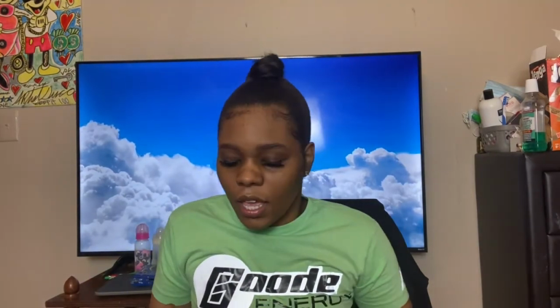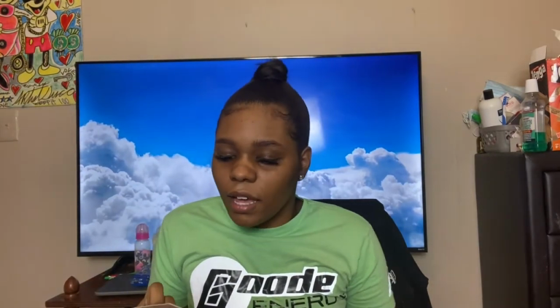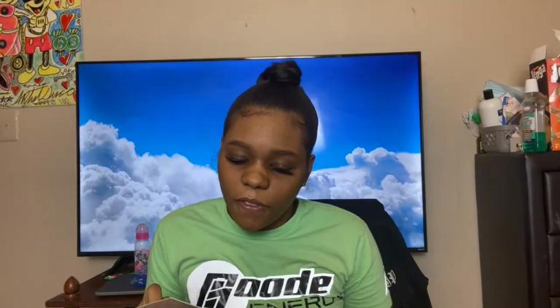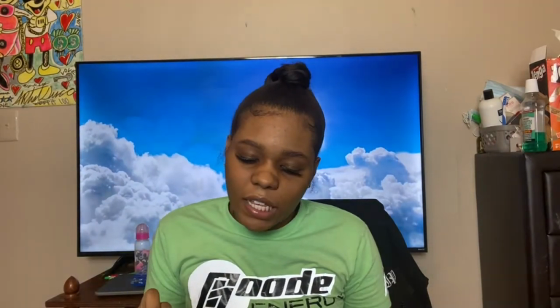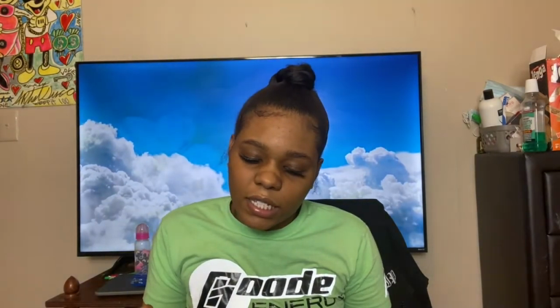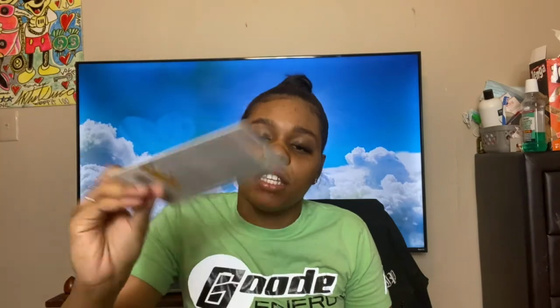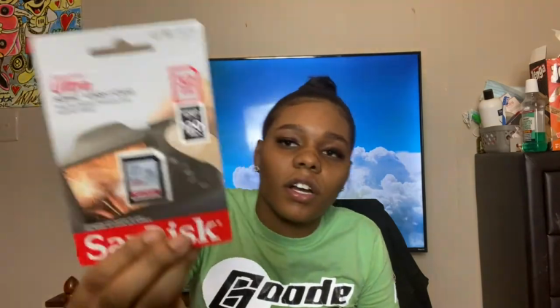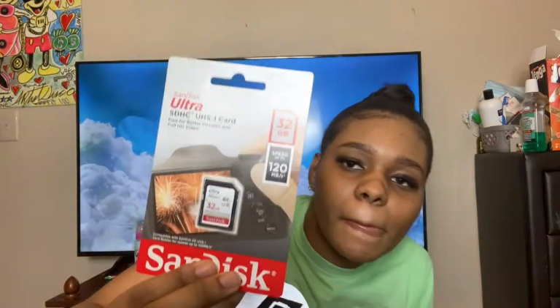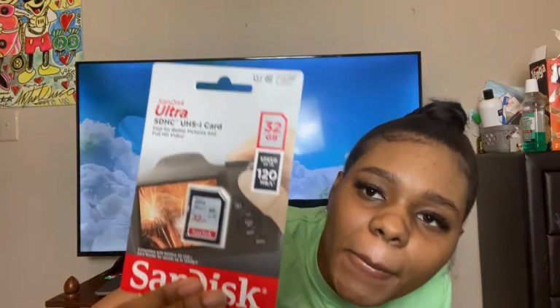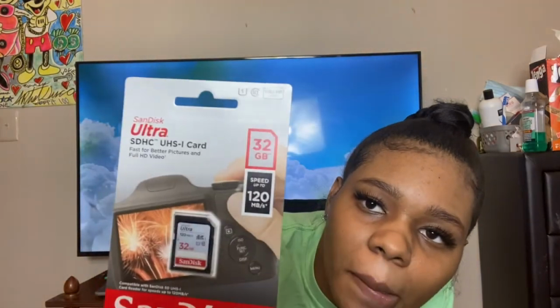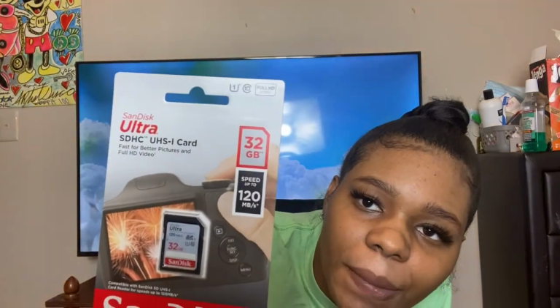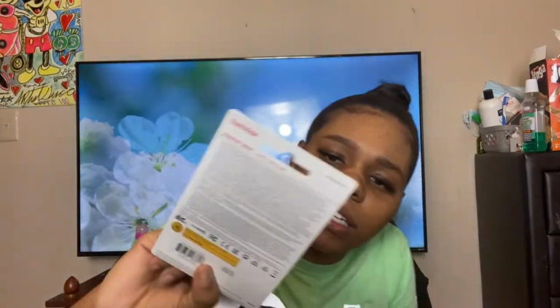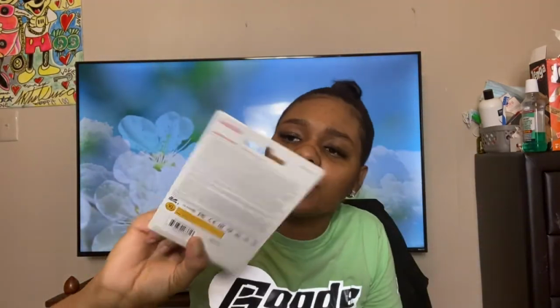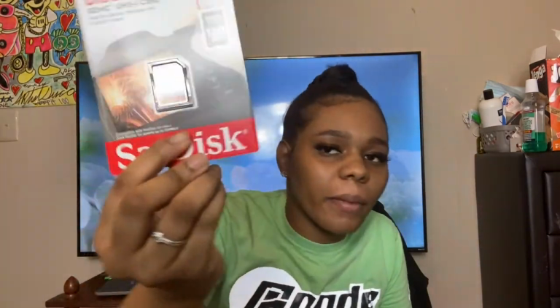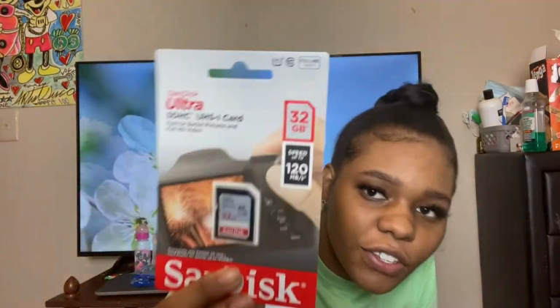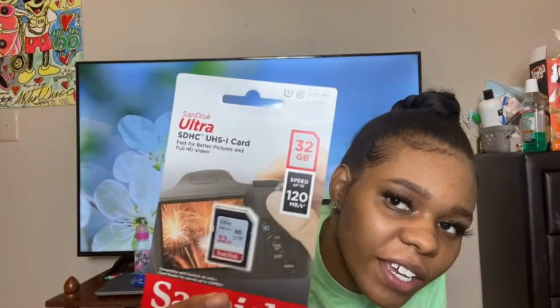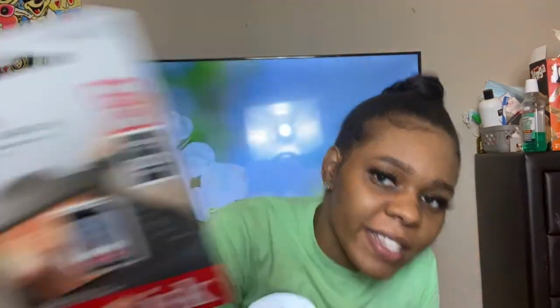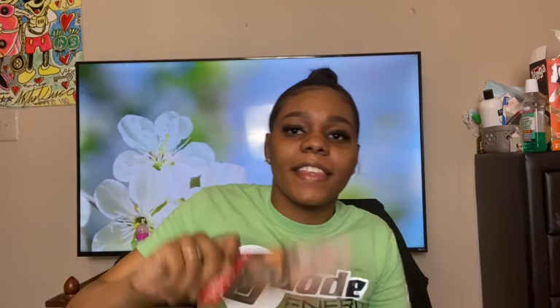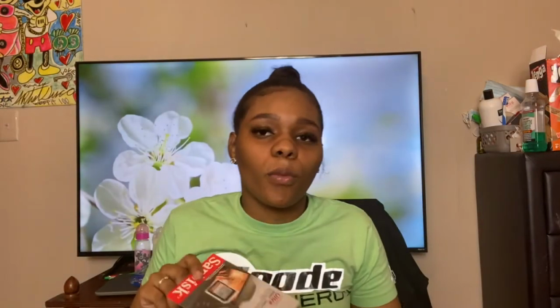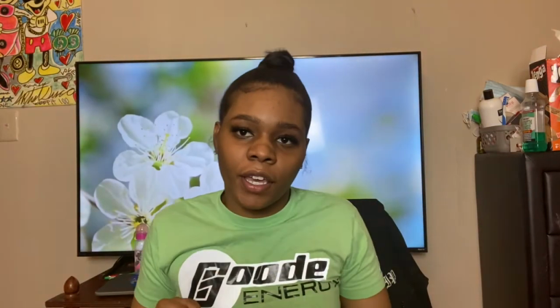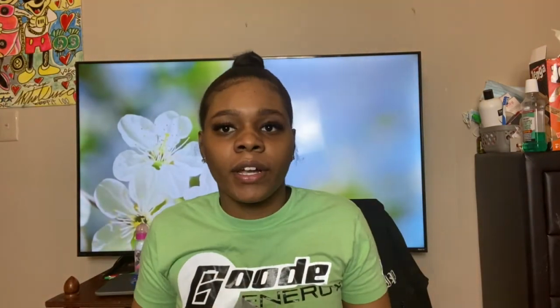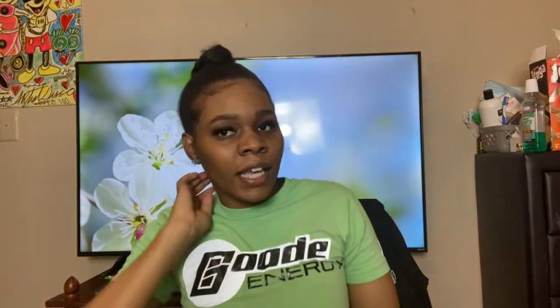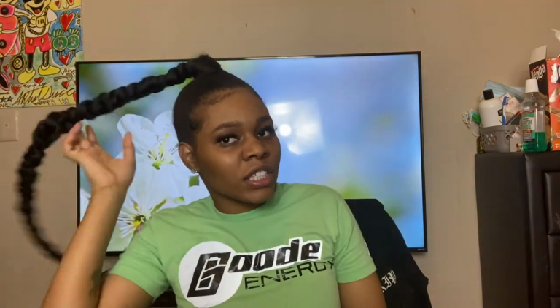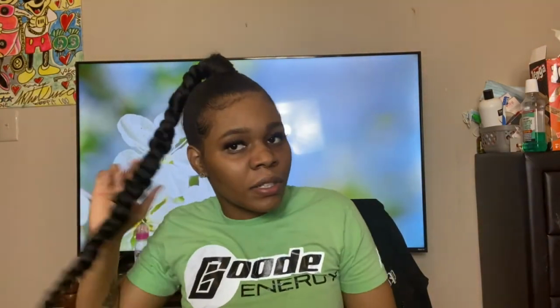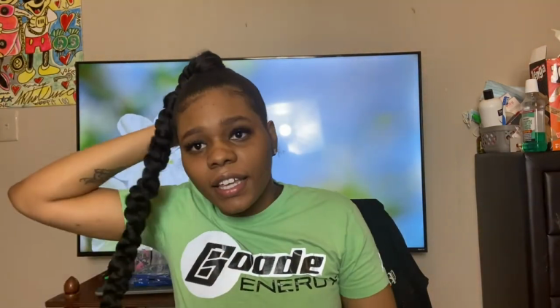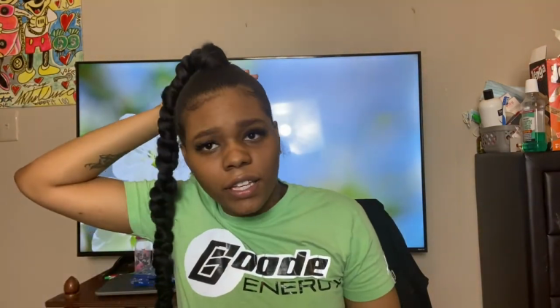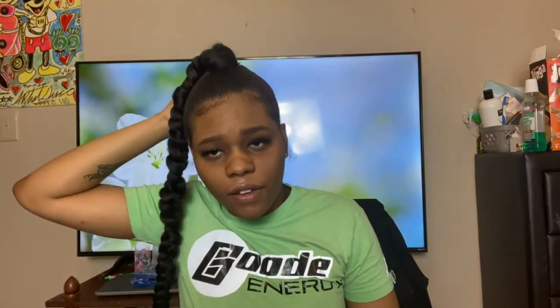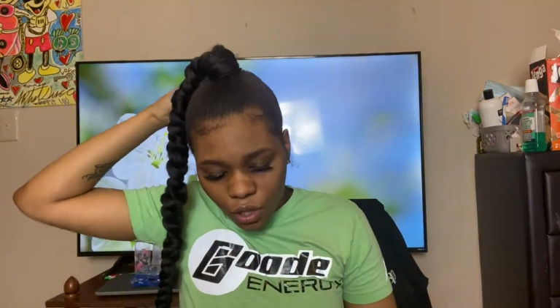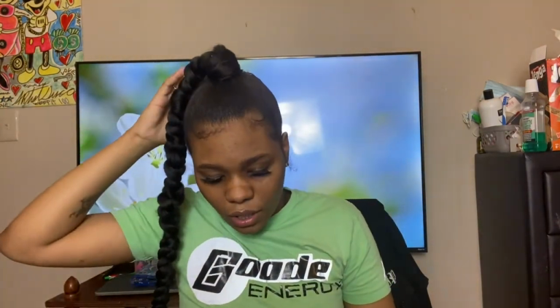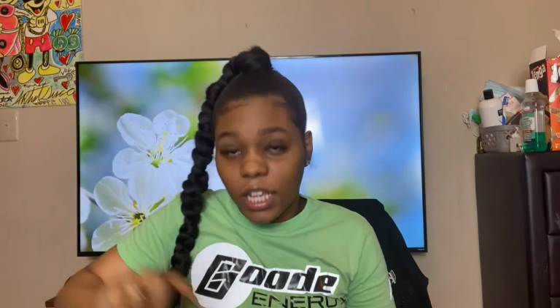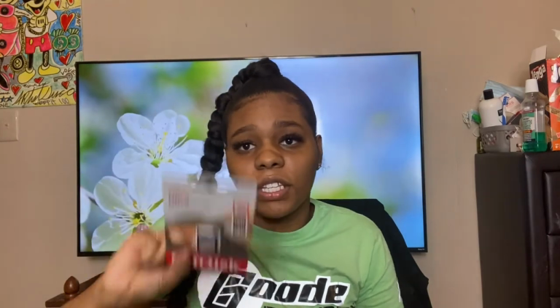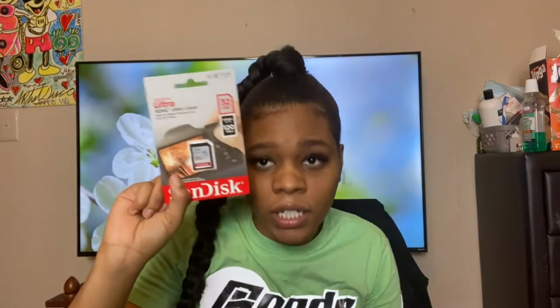Moving on to the next thing — it comes with the SD card. It's 32 gigabytes. I did go to Walmart and get more of these, and I also got a flash drive, because I know I'm going to need more storage.